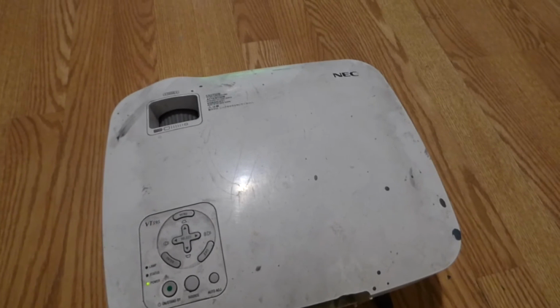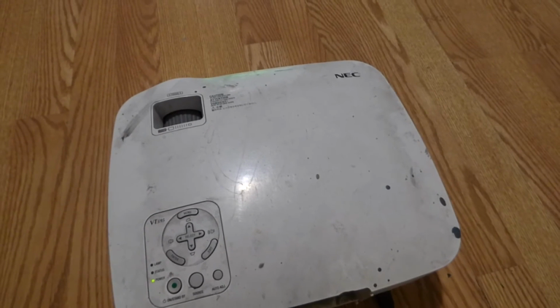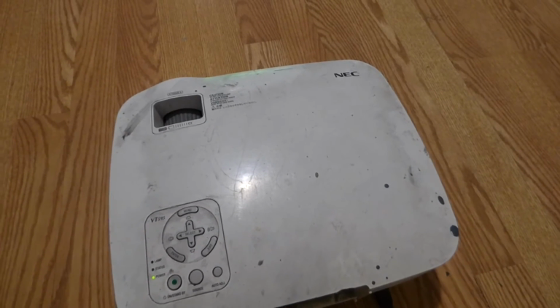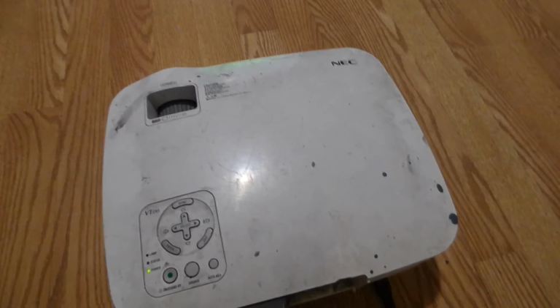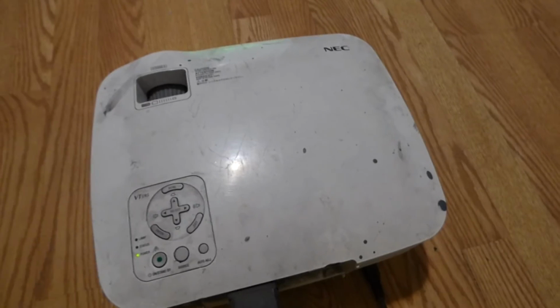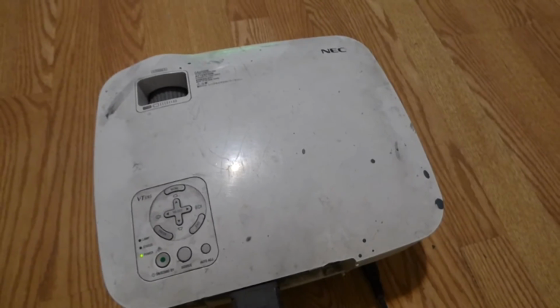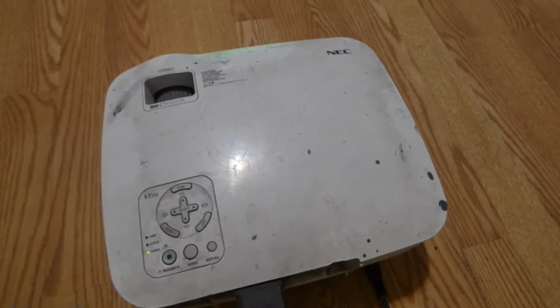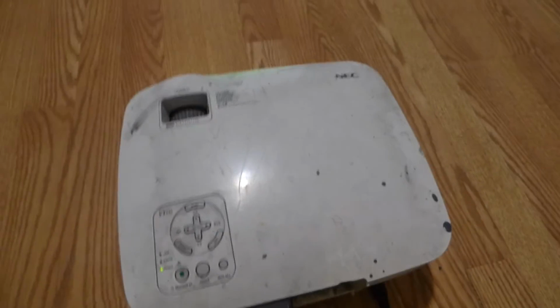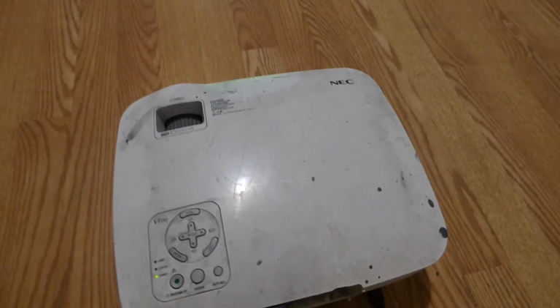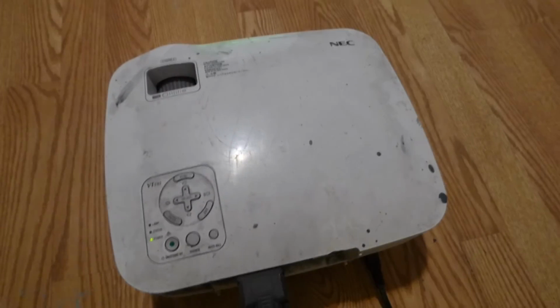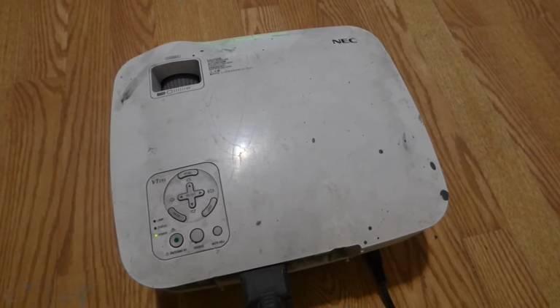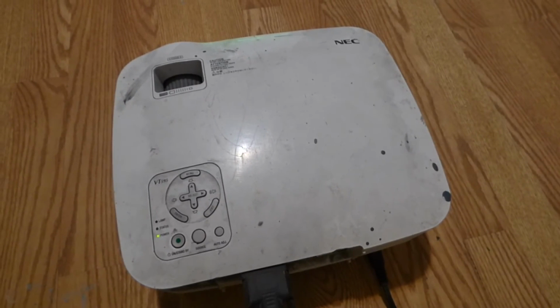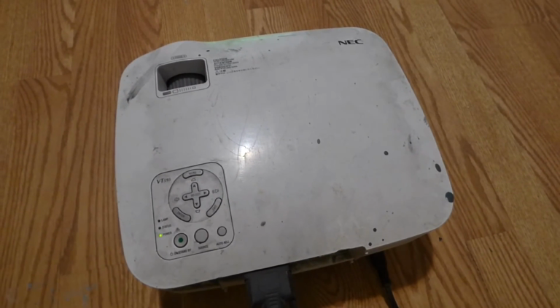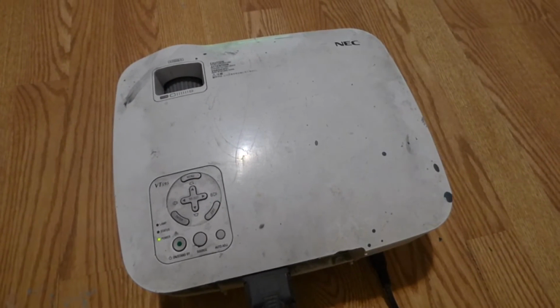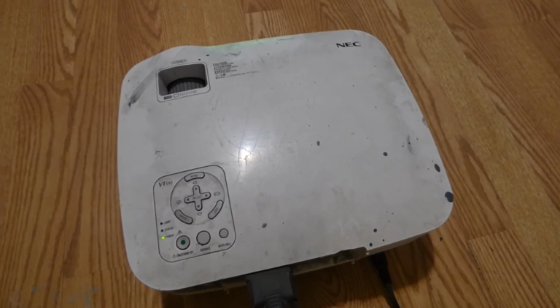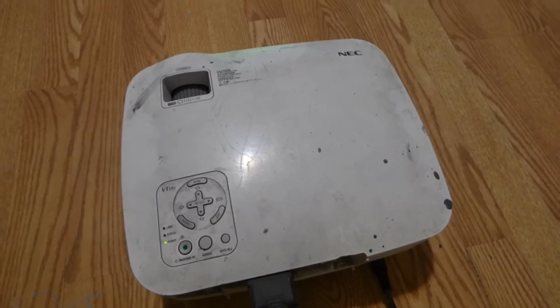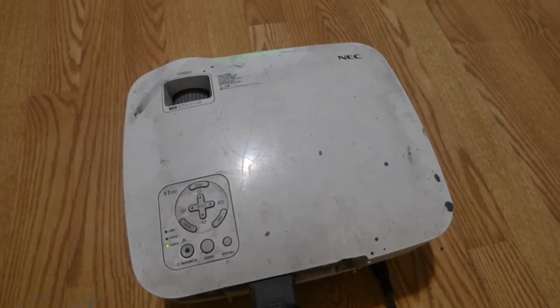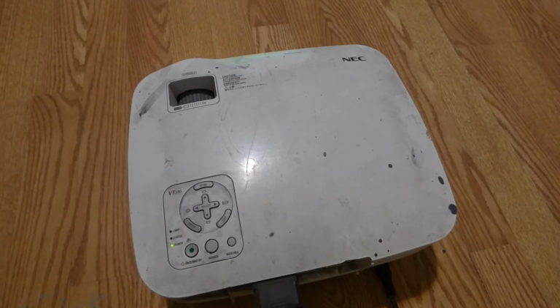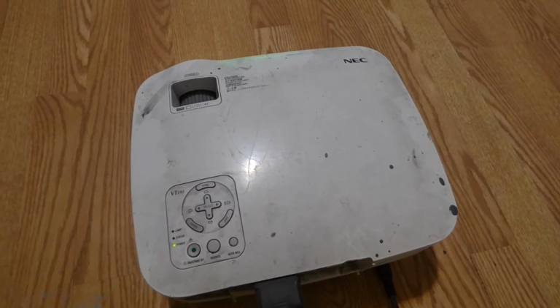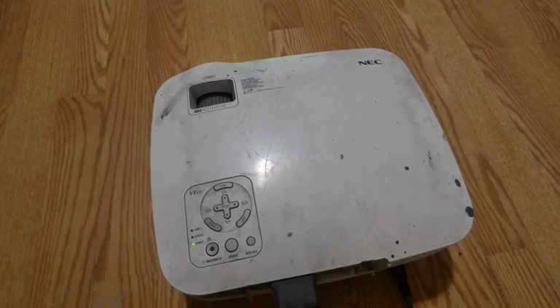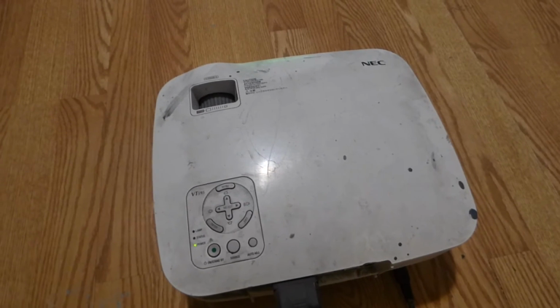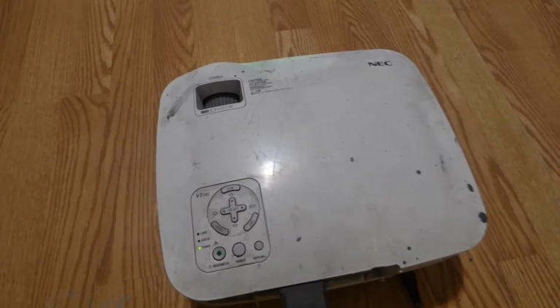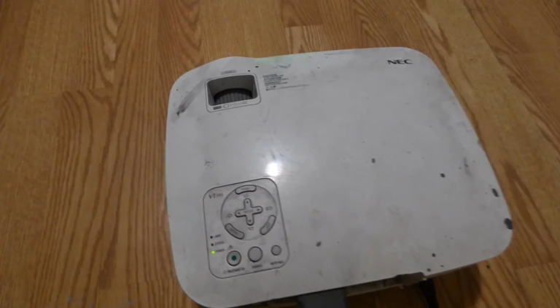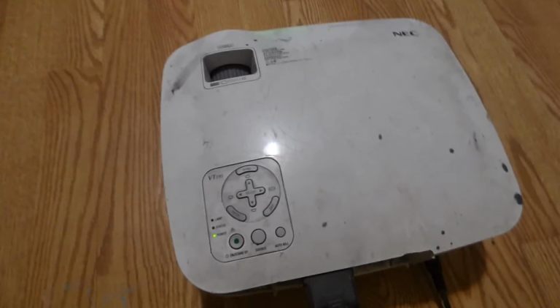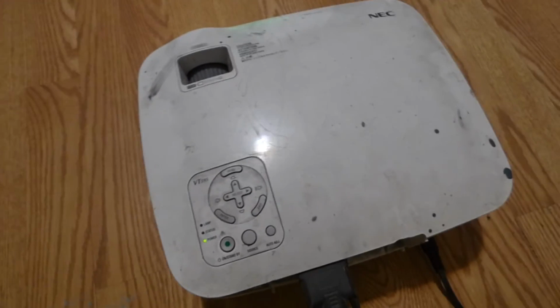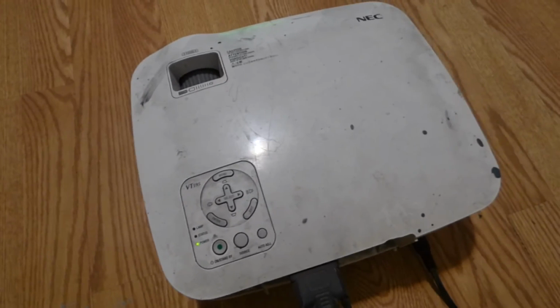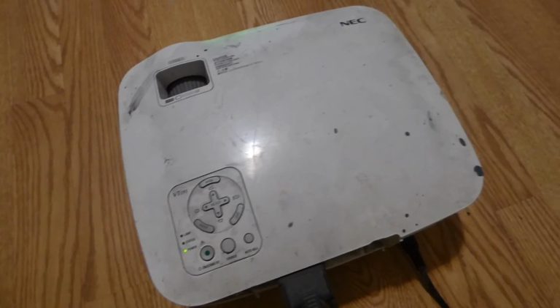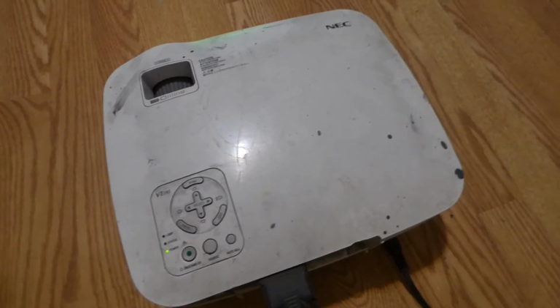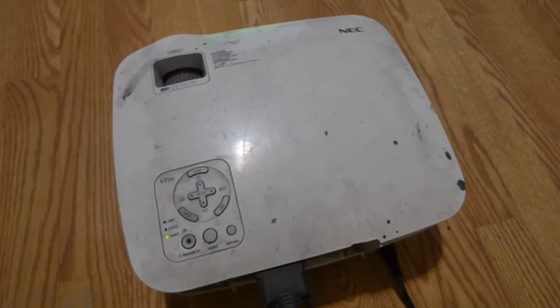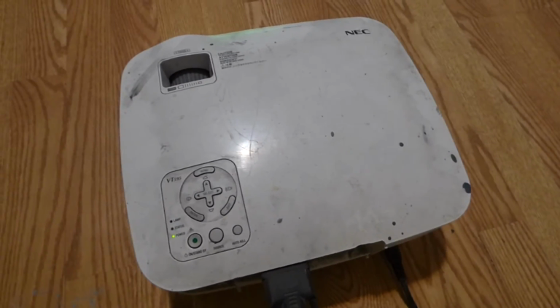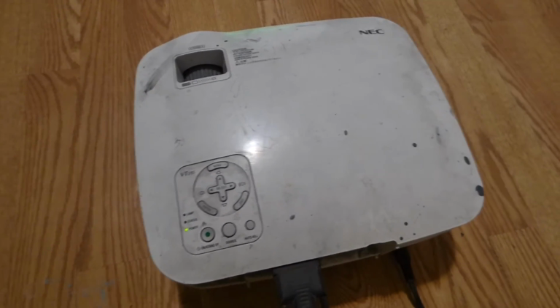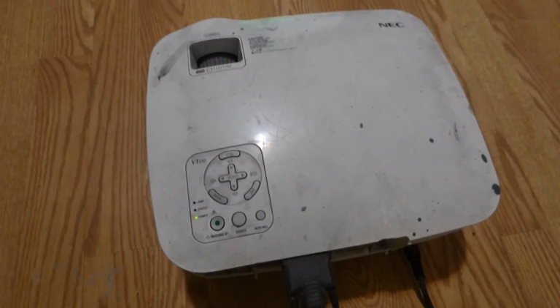This is the NEC VT595 projector at 2000 lumen, 720p, 600x800 resolution. This is a projector that you can get on Amazon or eBay for around $30 to $50 — the highest you'll probably pay is $75. This projector came out in 2006.